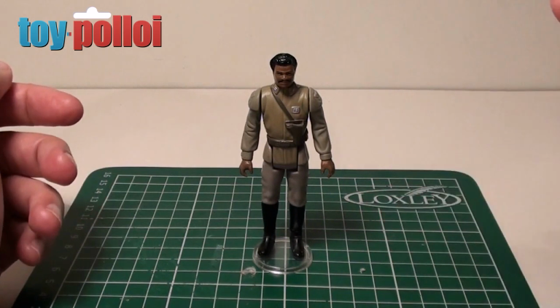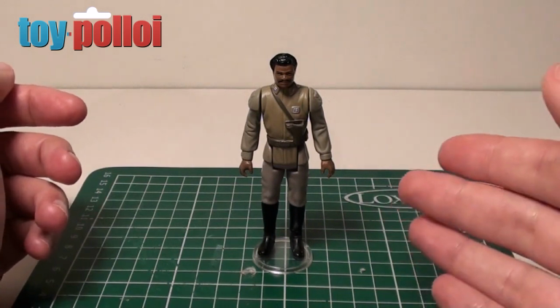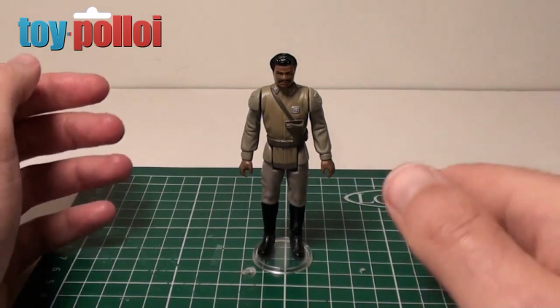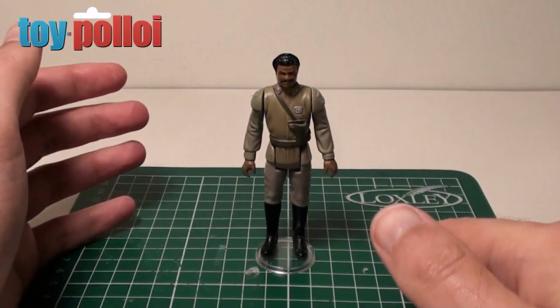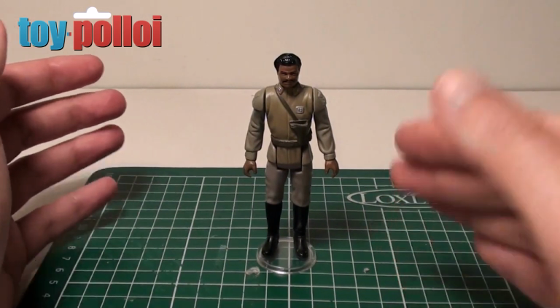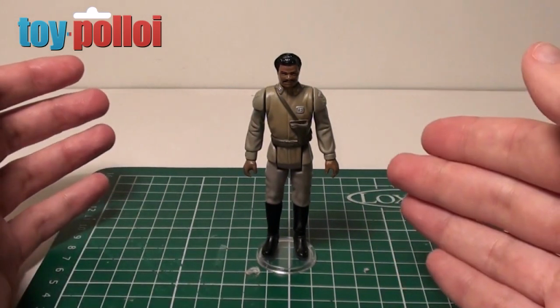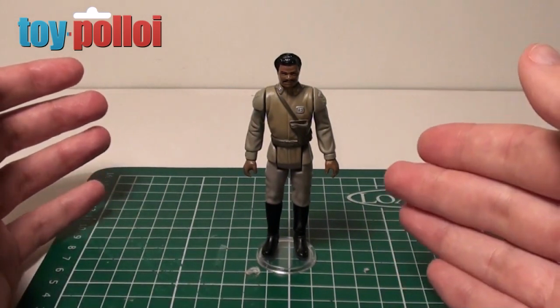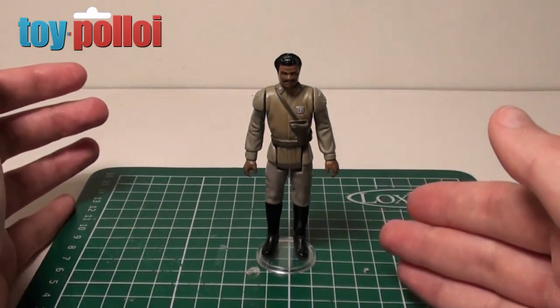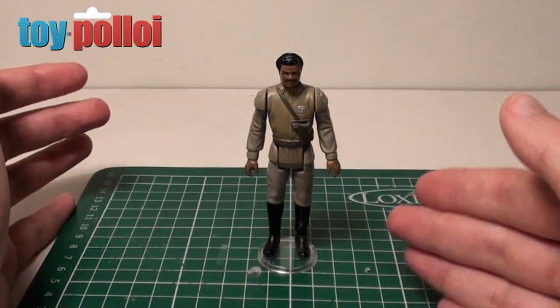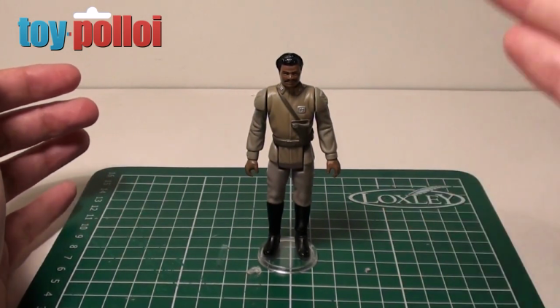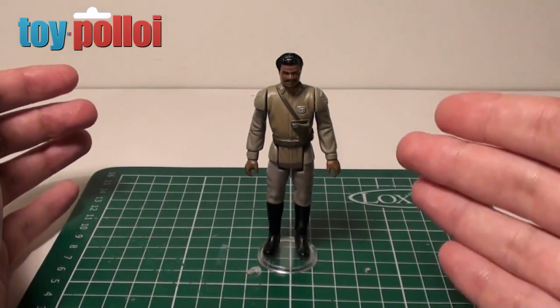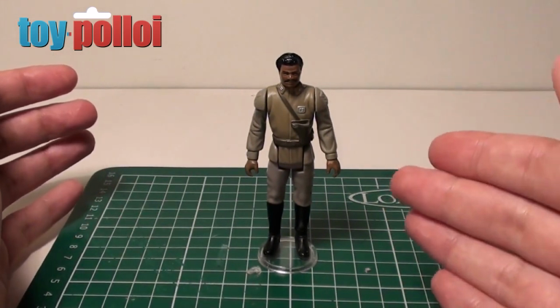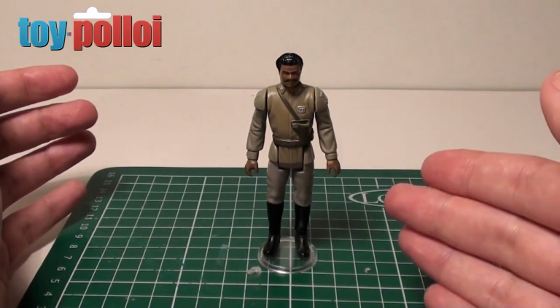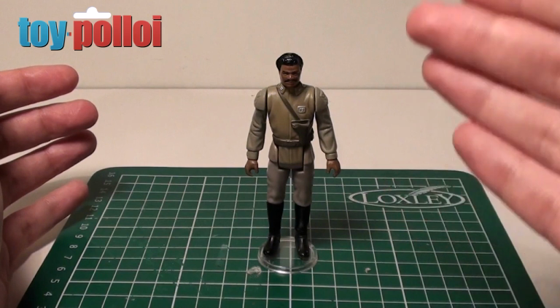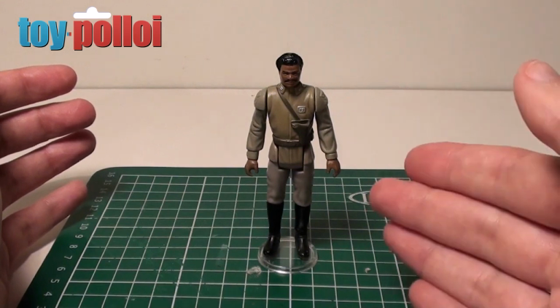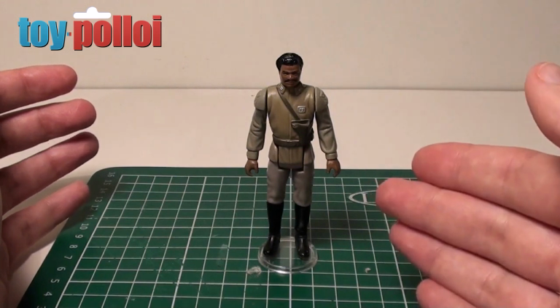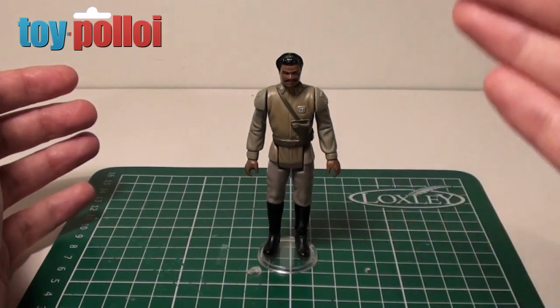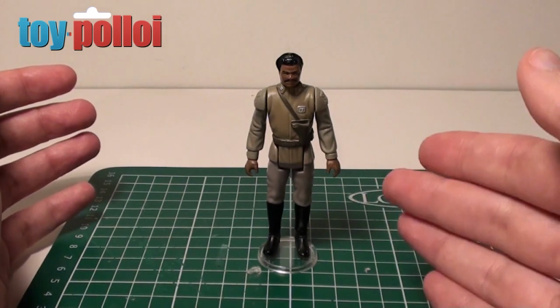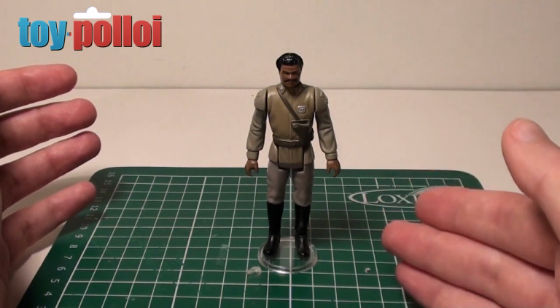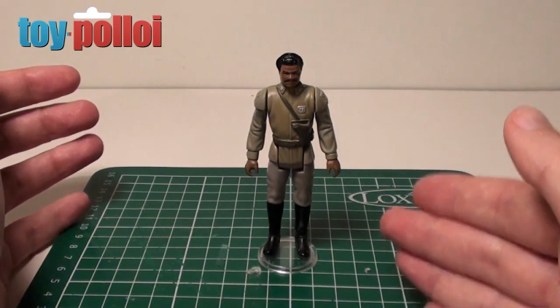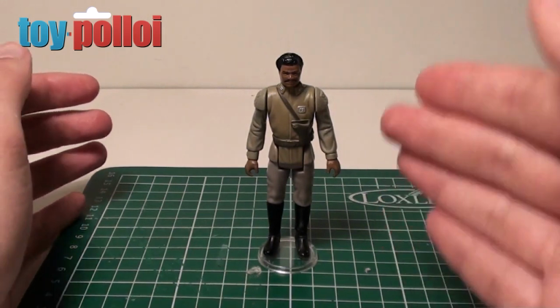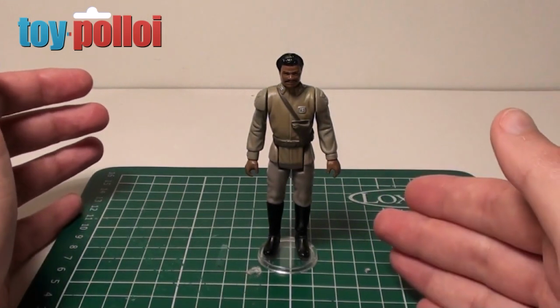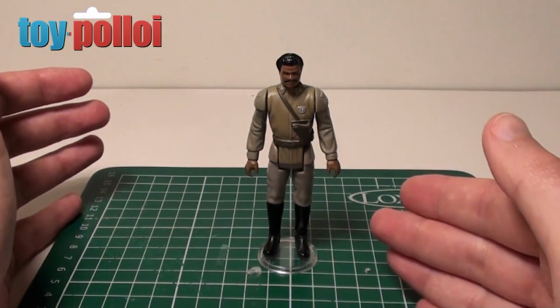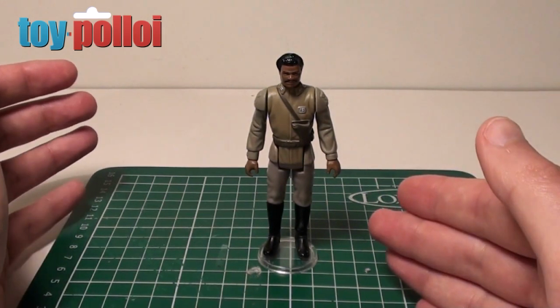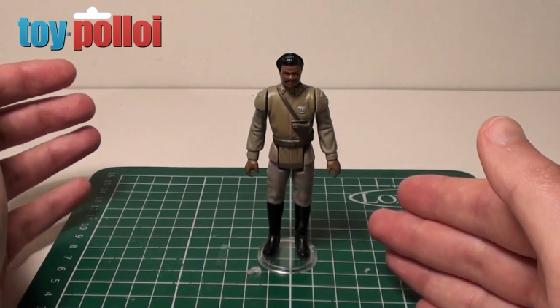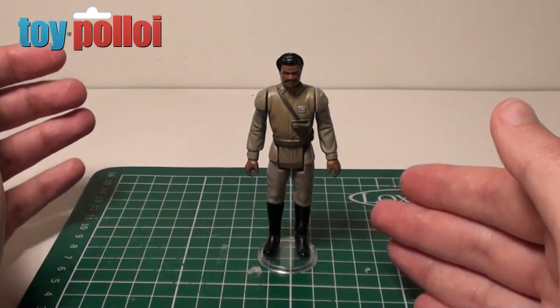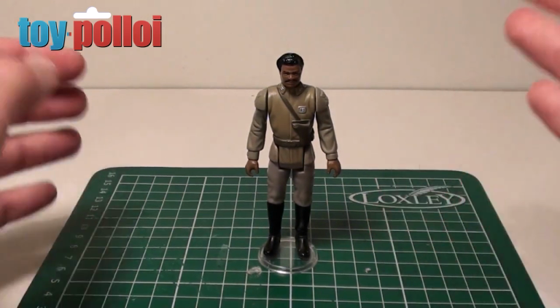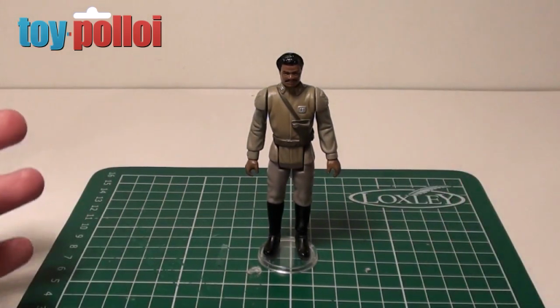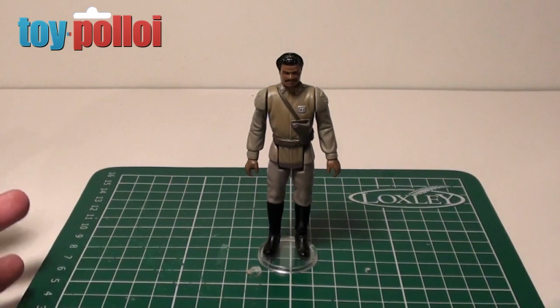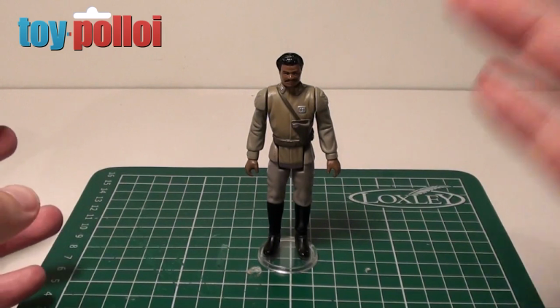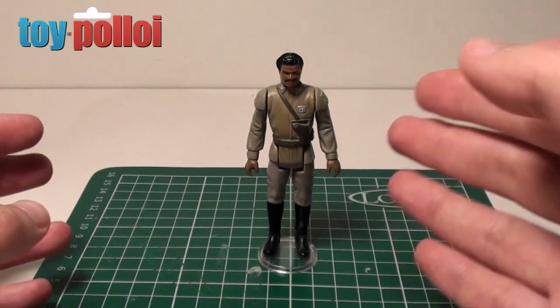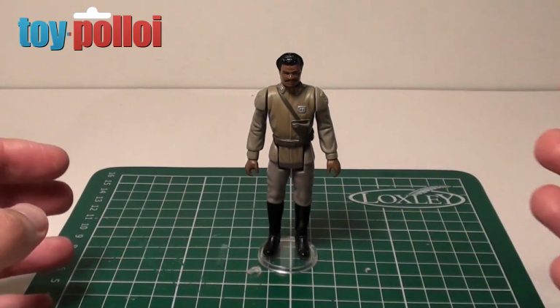Now you can buy some replacement capes on eBay, and I have to say they're not very good — they're not made properly, and the material that they use doesn't seem to match that well. And I've been chatting with a lot of people about this.